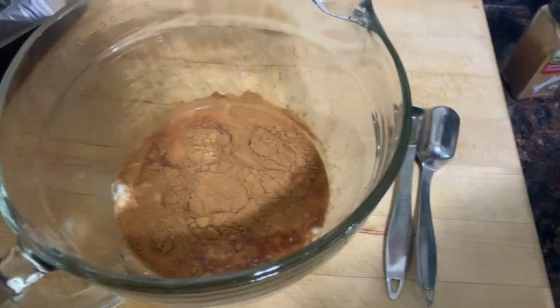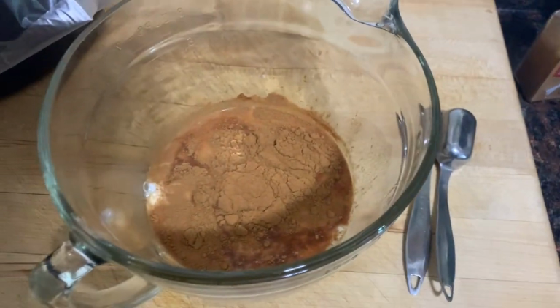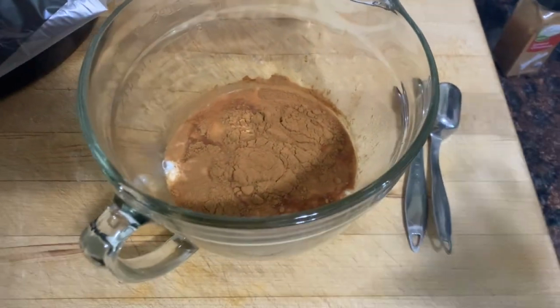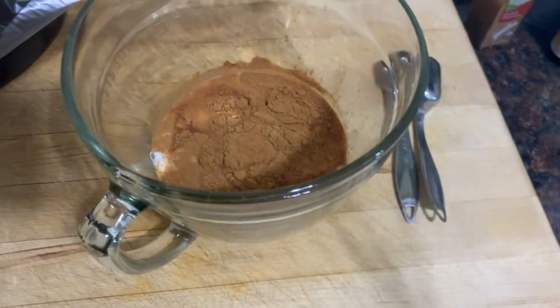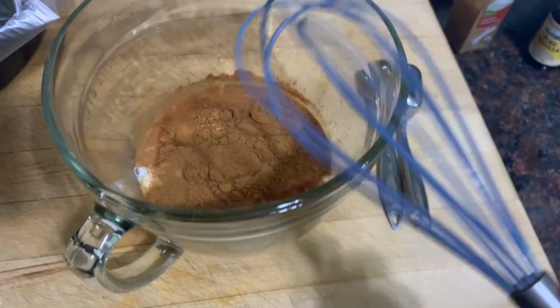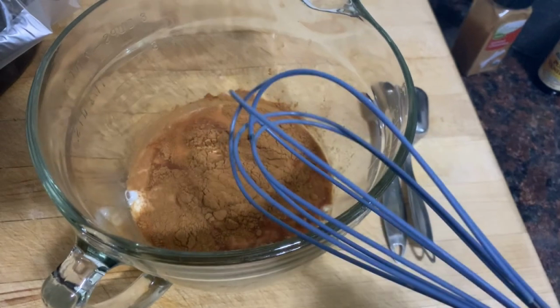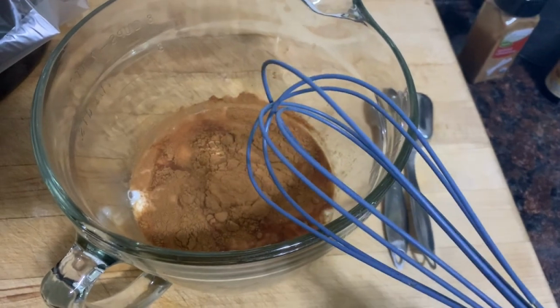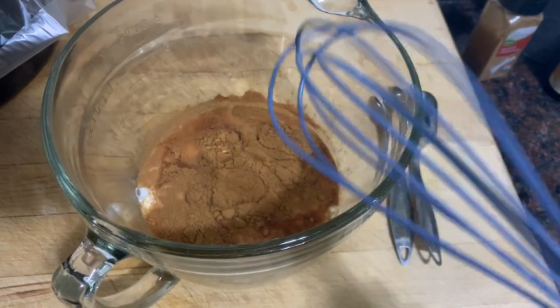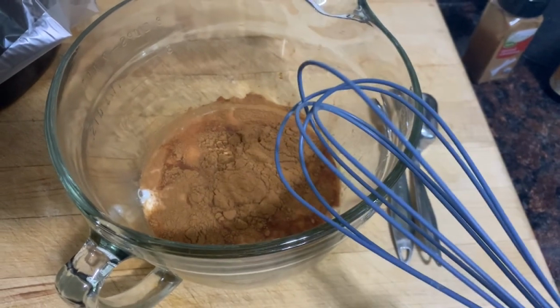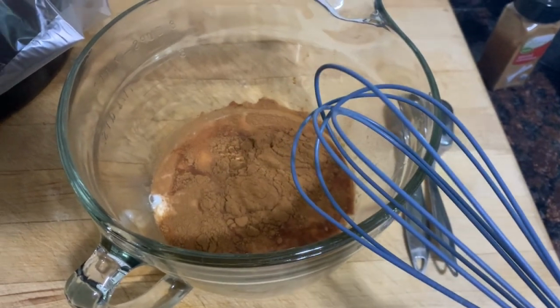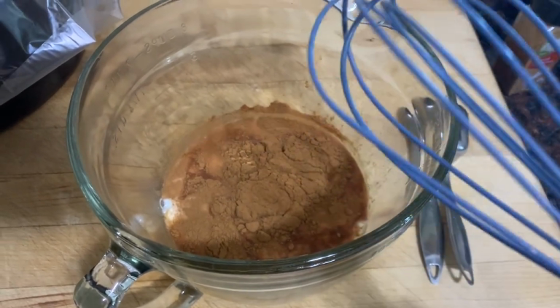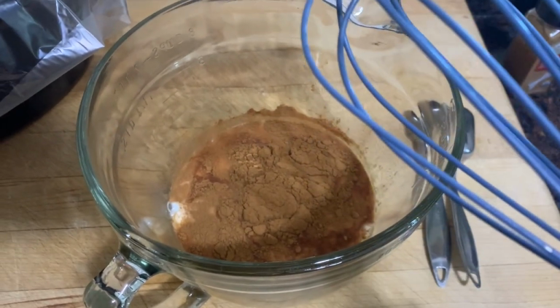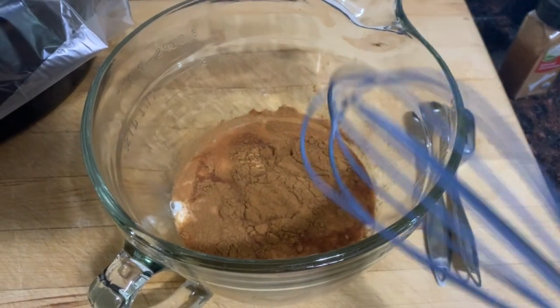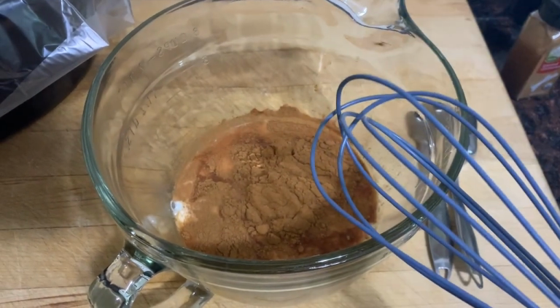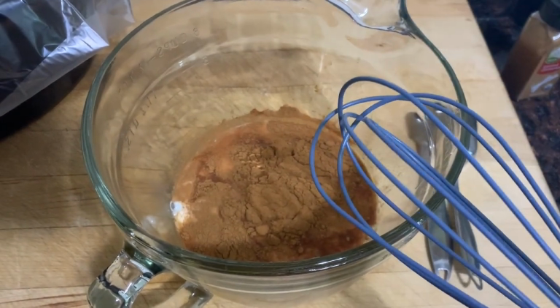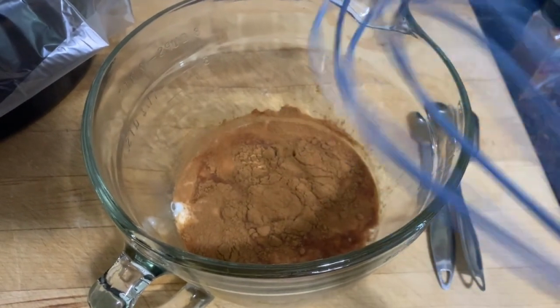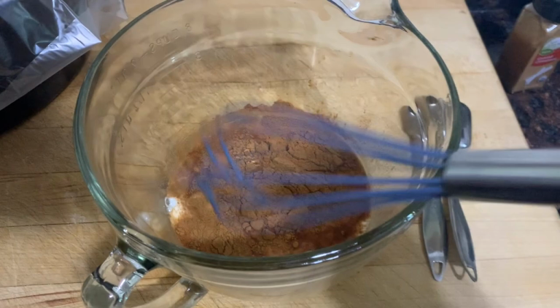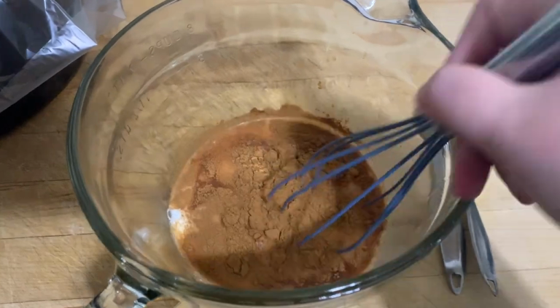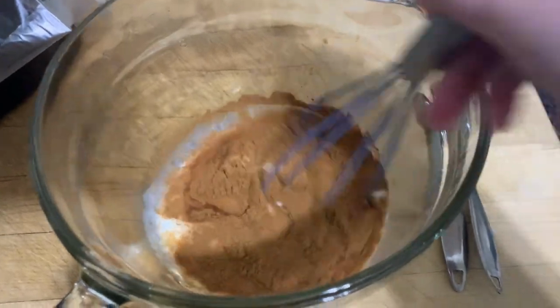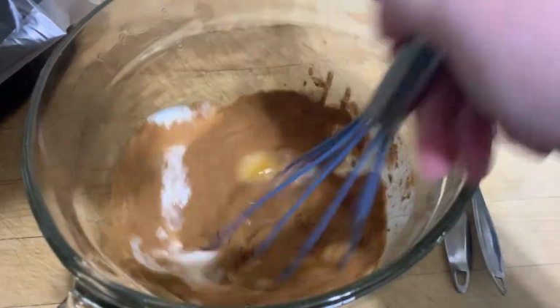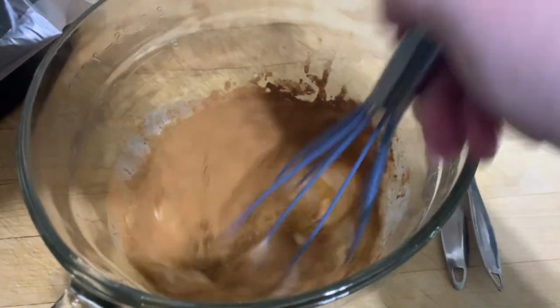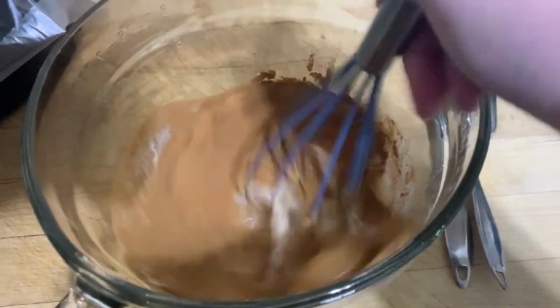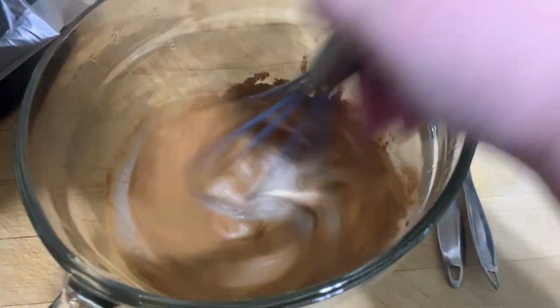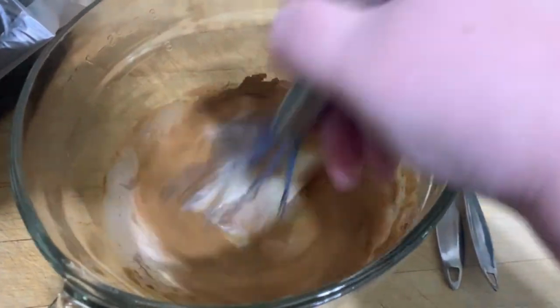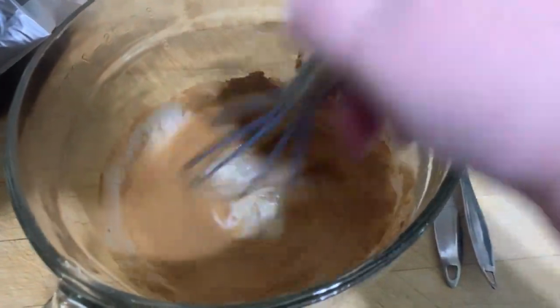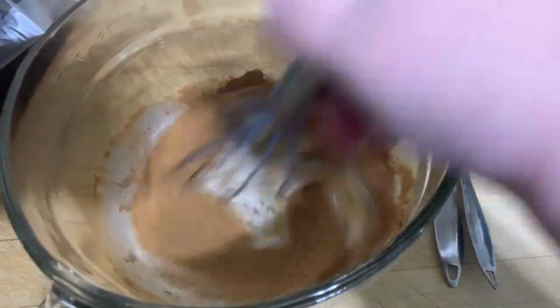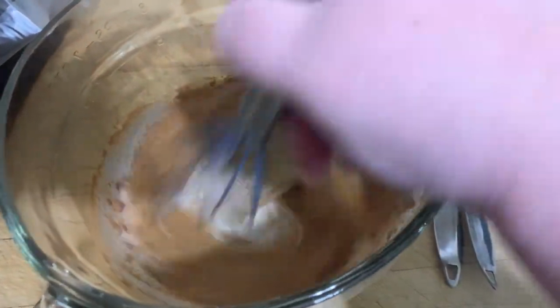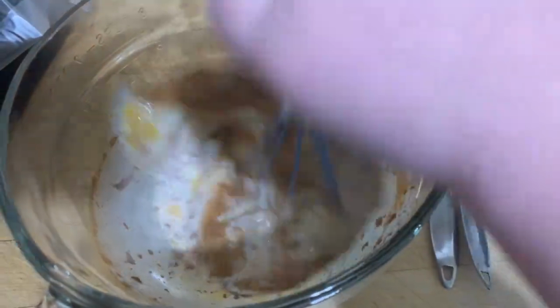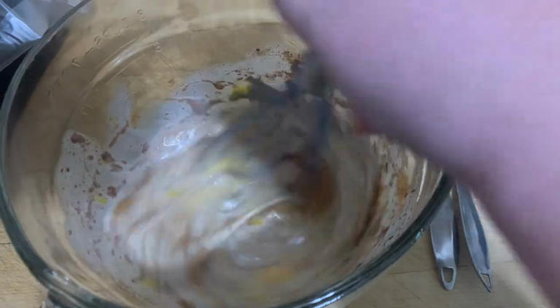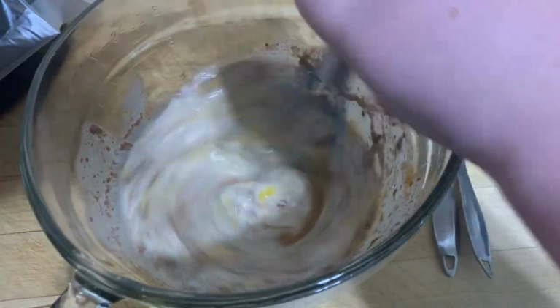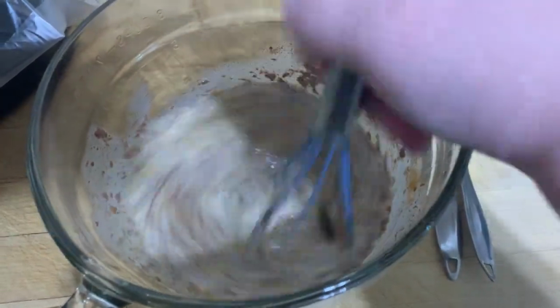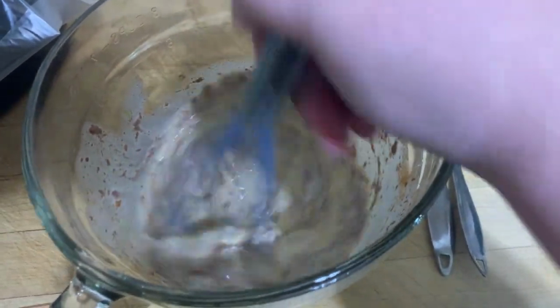To my mixing bowl I've added four eggs, a half cup of milk, one teaspoon of vanilla, and one tablespoon of cinnamon. I'm just going to mix this up until it's all incorporated together.